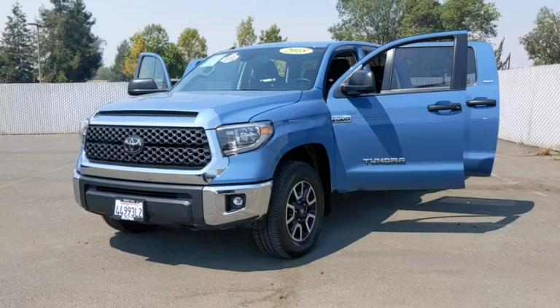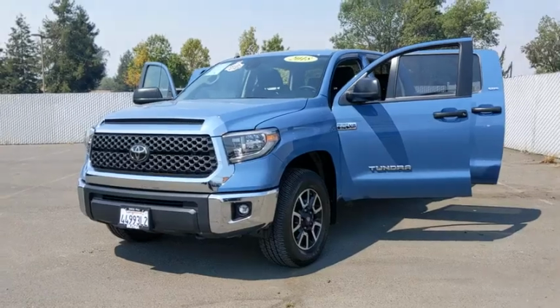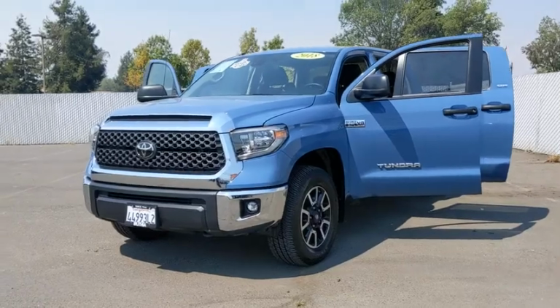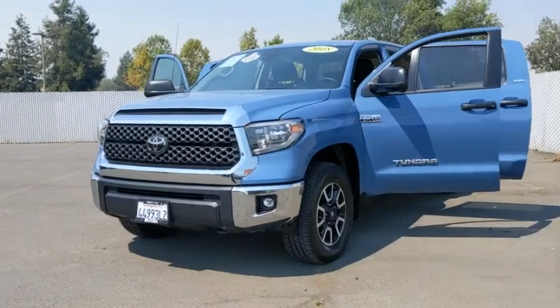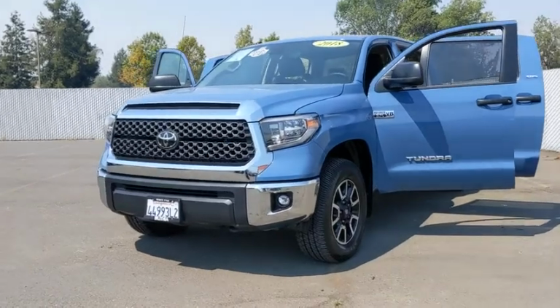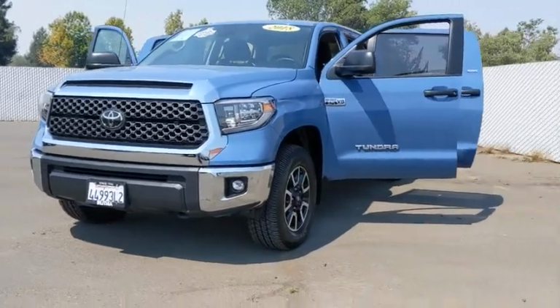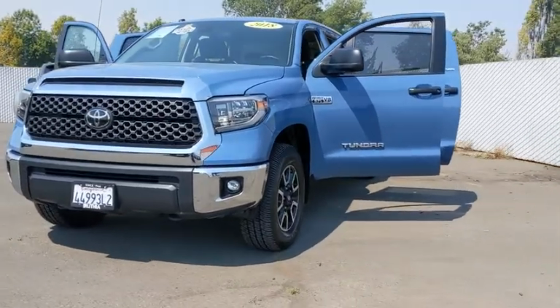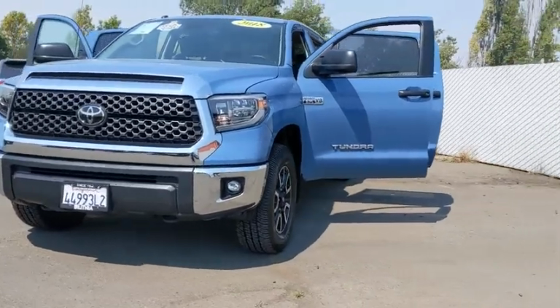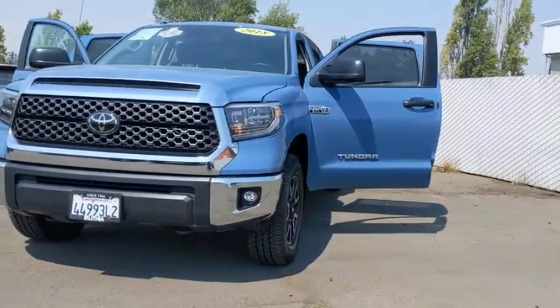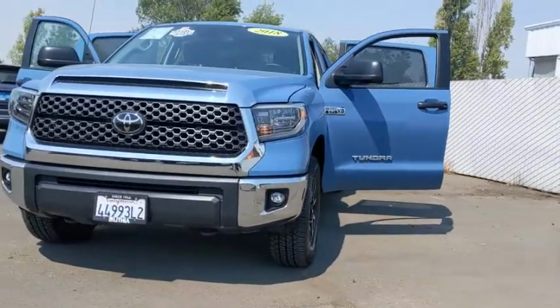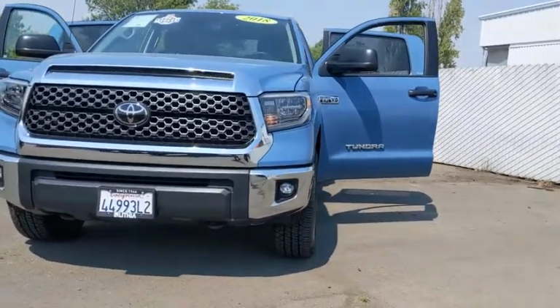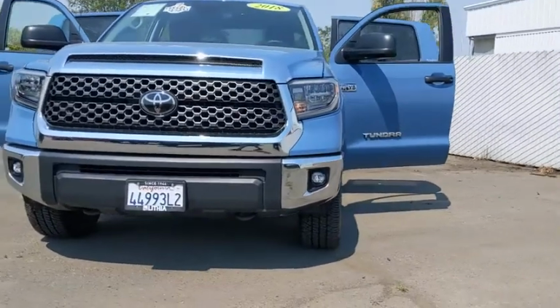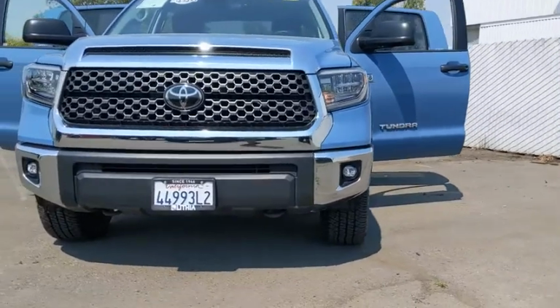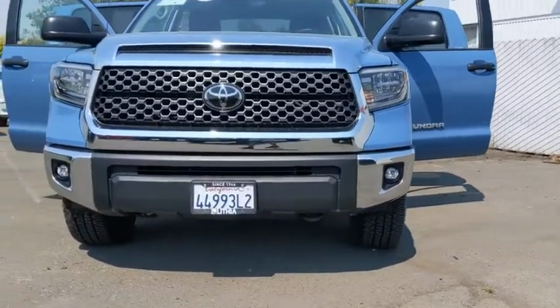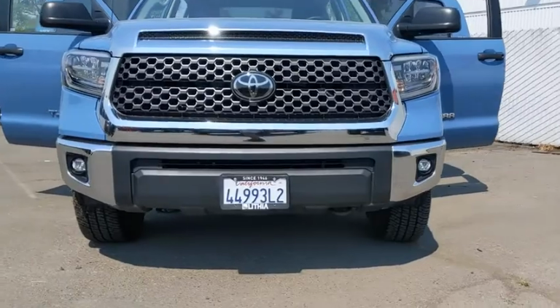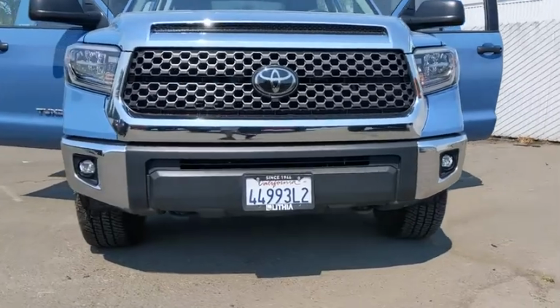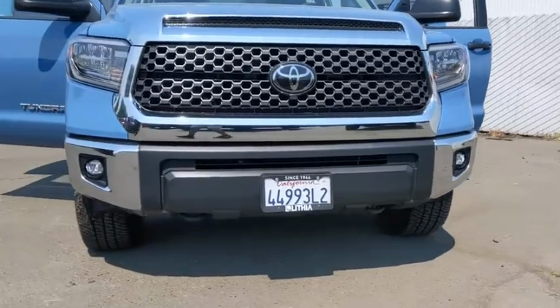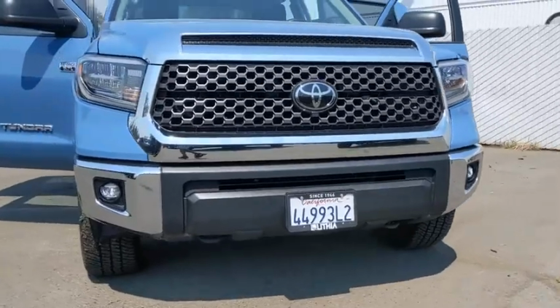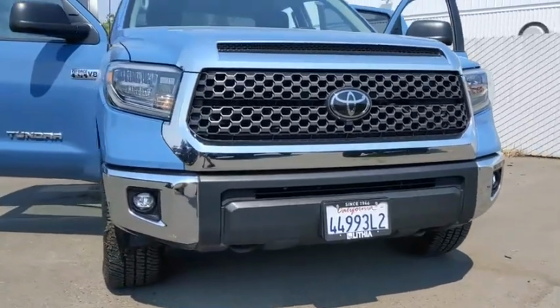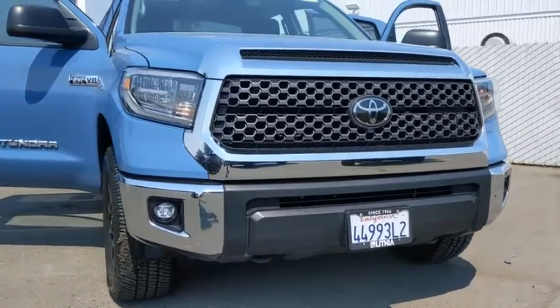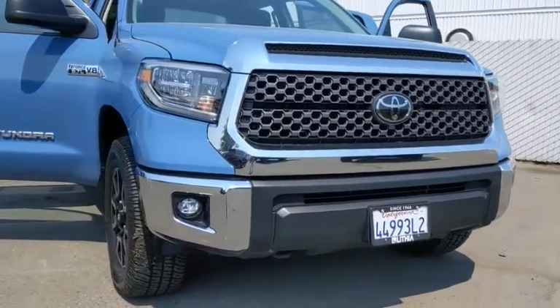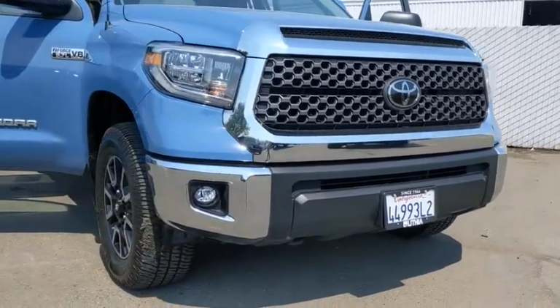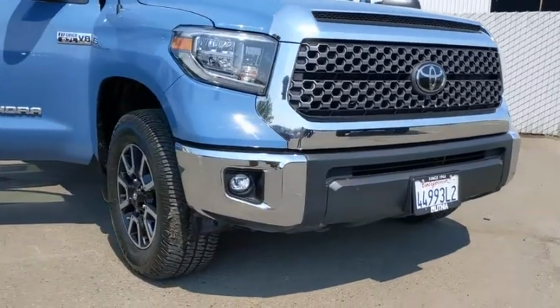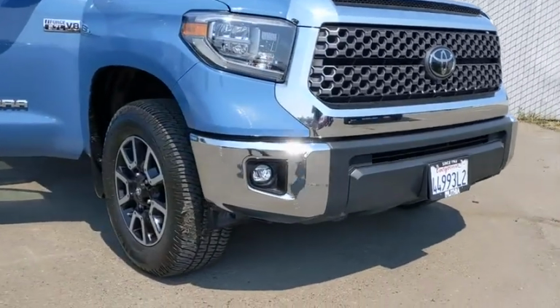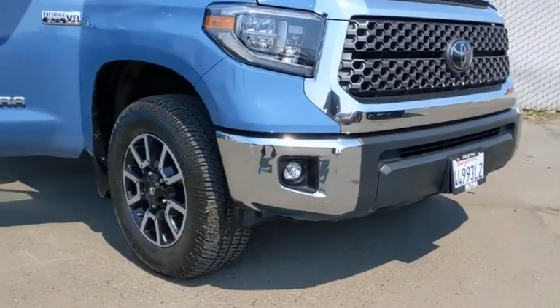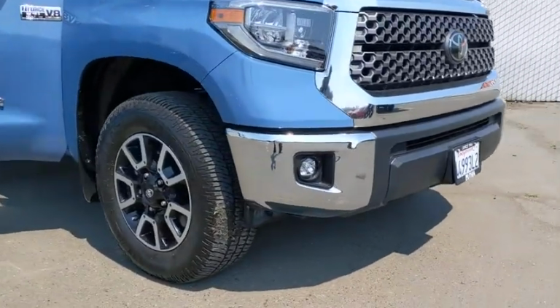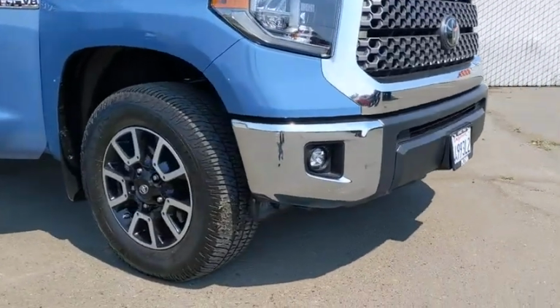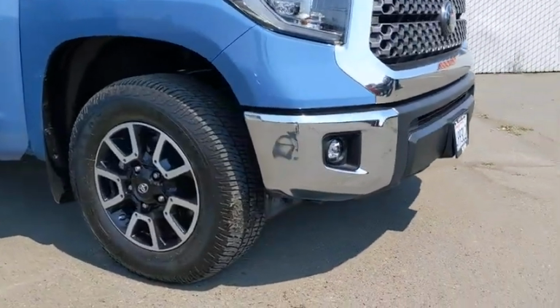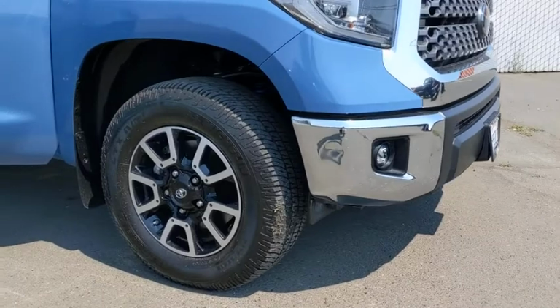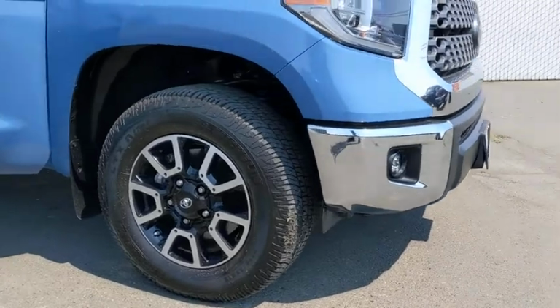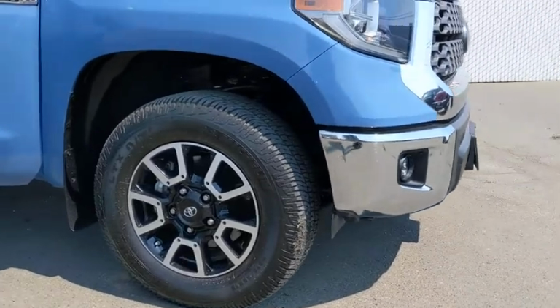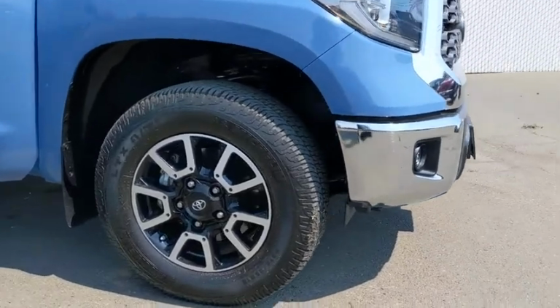Enjoy the view of this 2018 Toyota Tundra. This vehicle still has fewer than 25,000 miles on the clock, so it won't last long. Answer the call to drive boldly into the future.